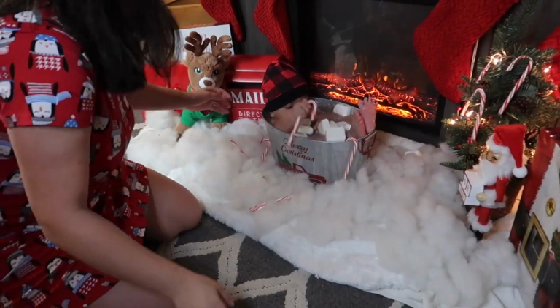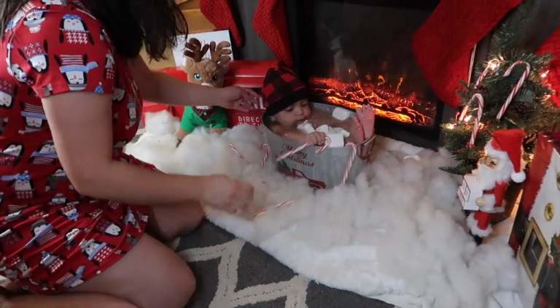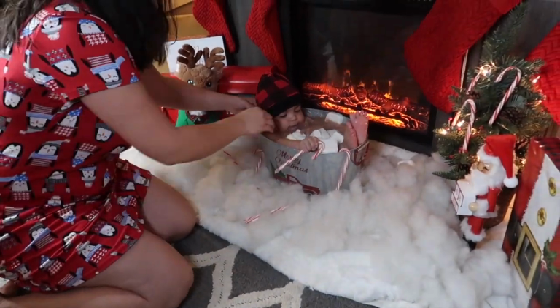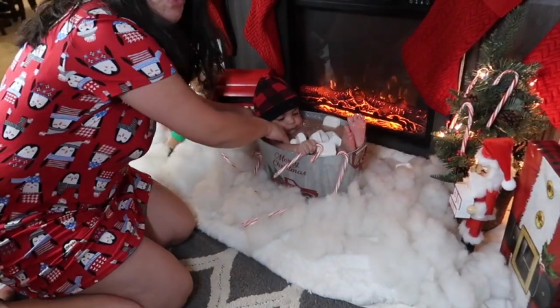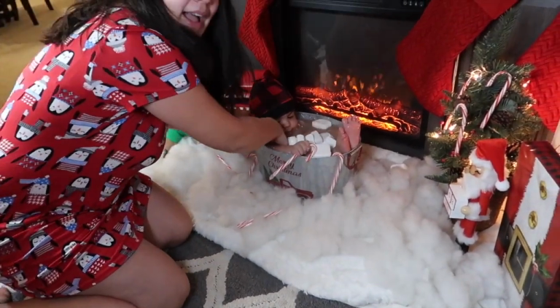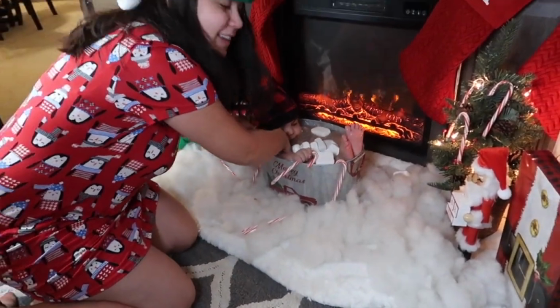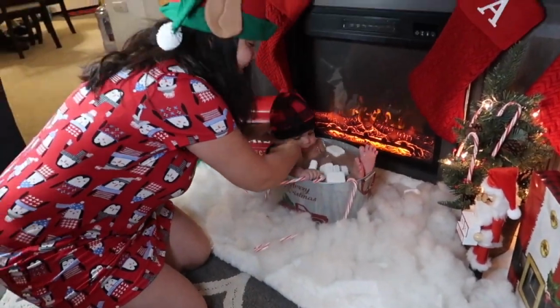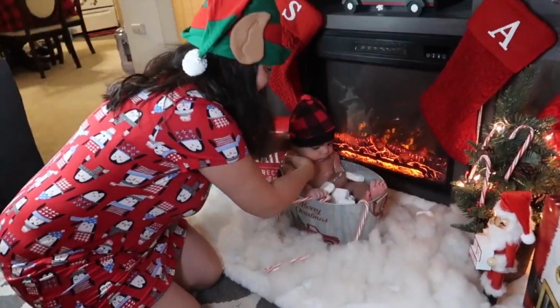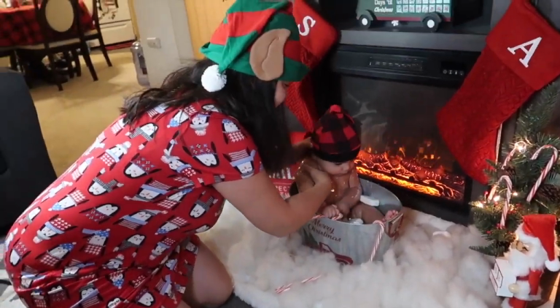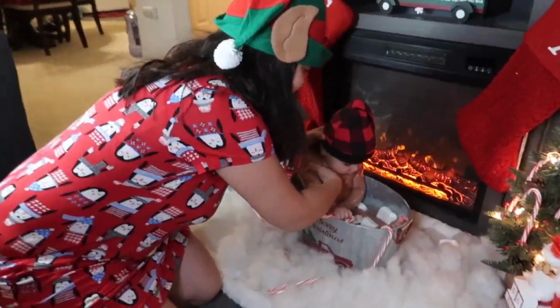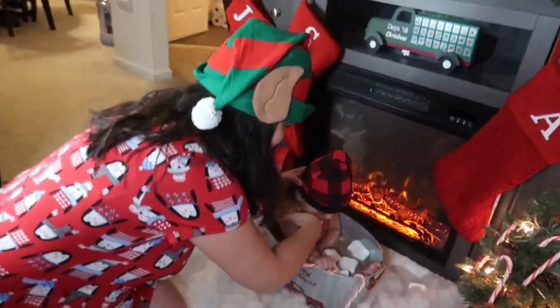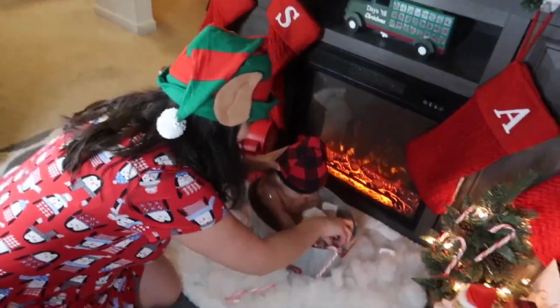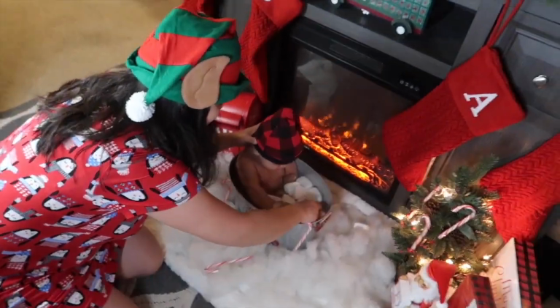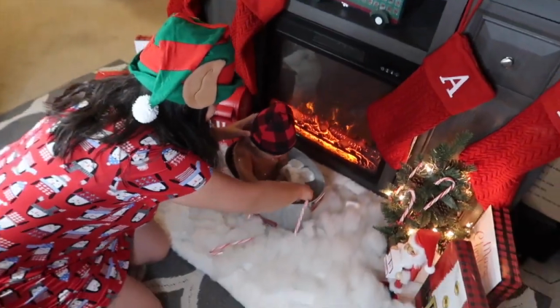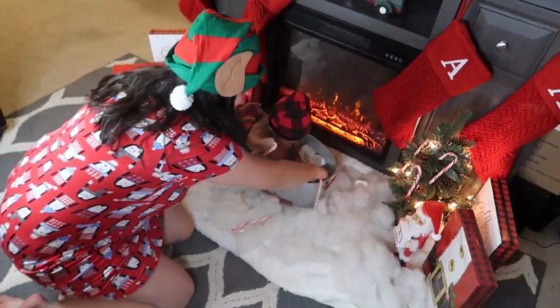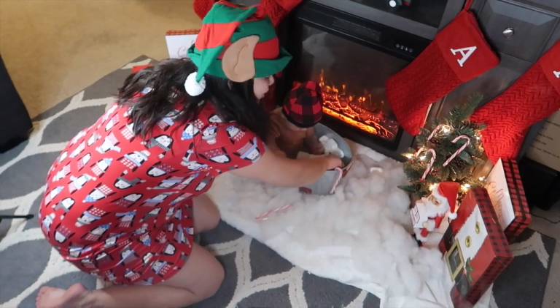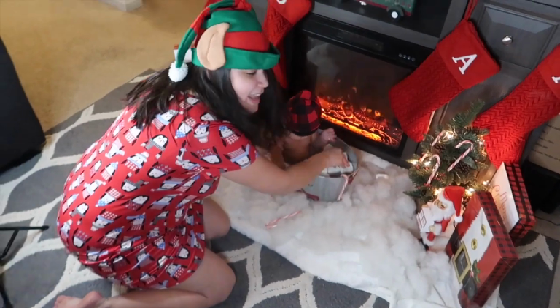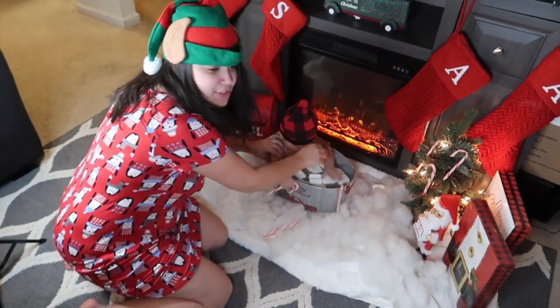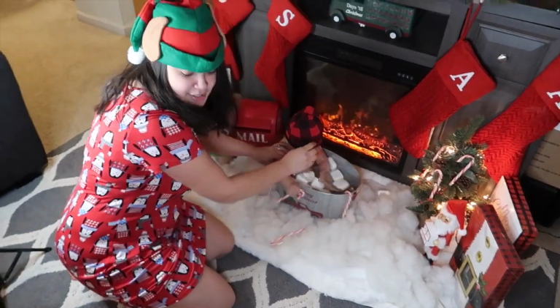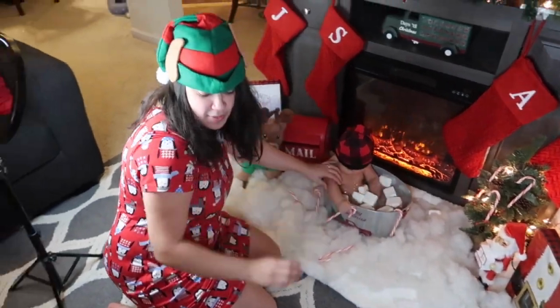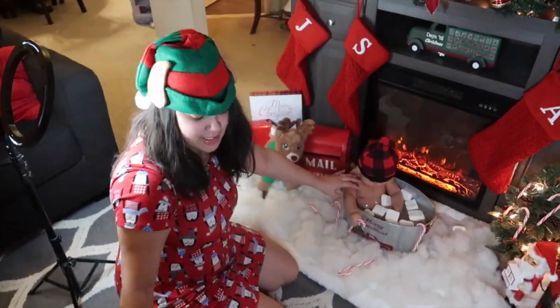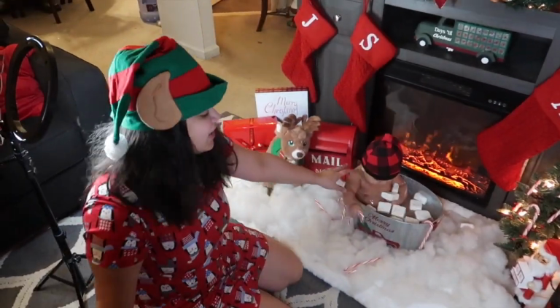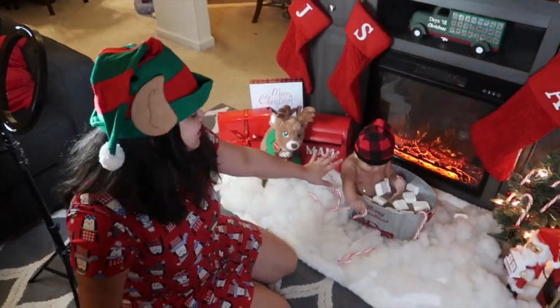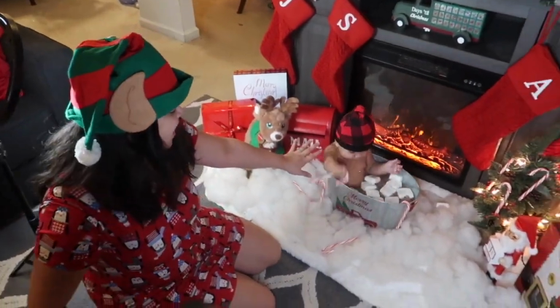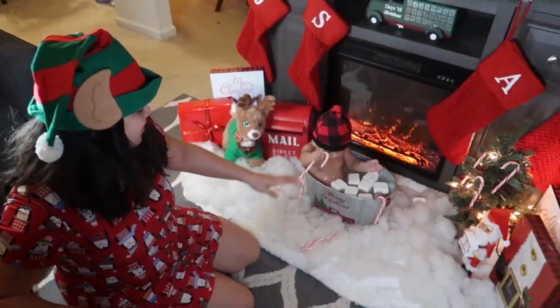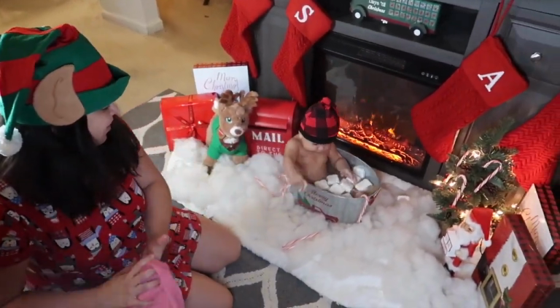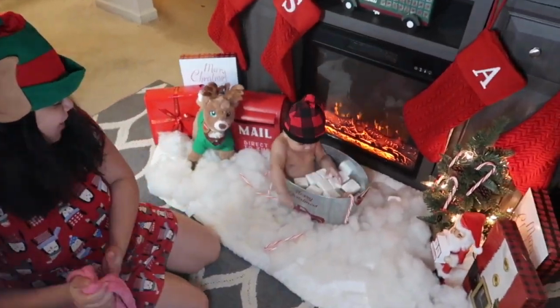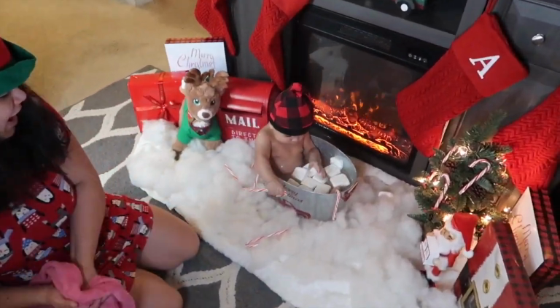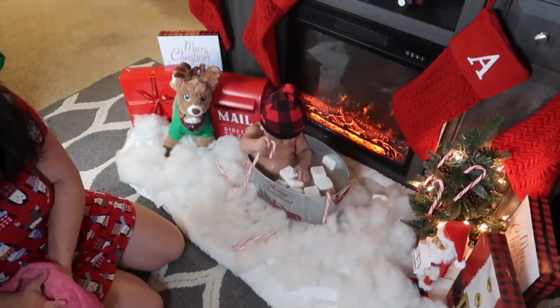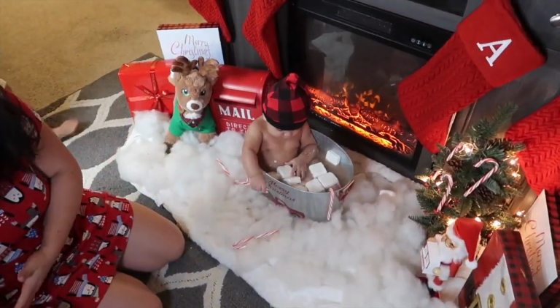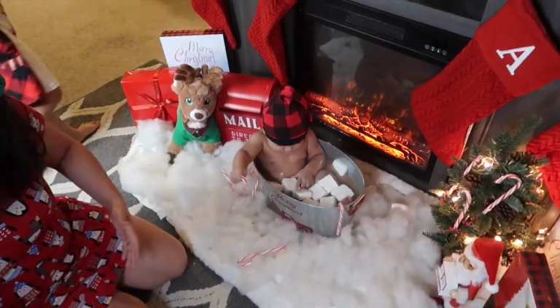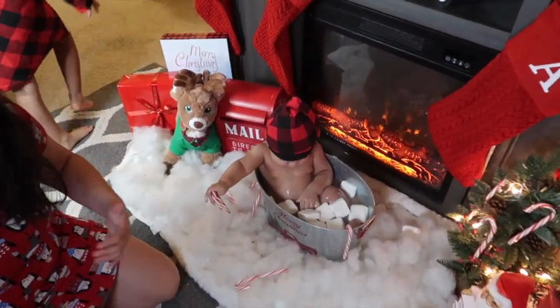This turned out so bad. He is a hot mess. You guys are my witness — he does smile, but apparently right now I think he's too entertained.